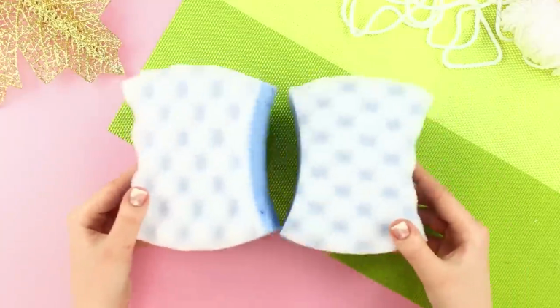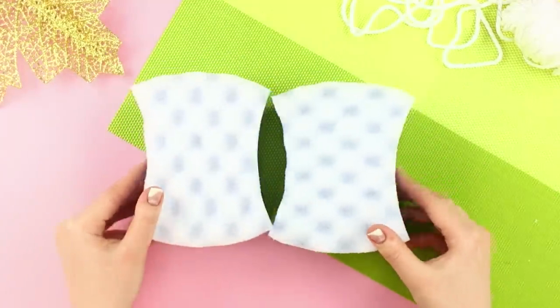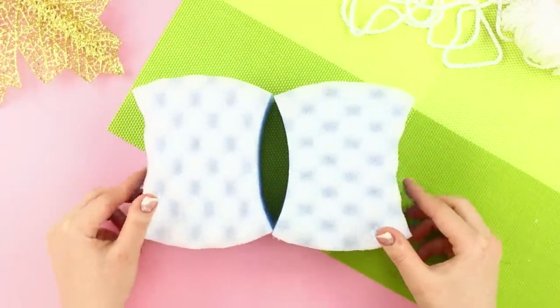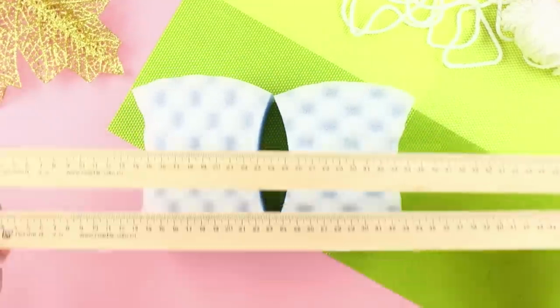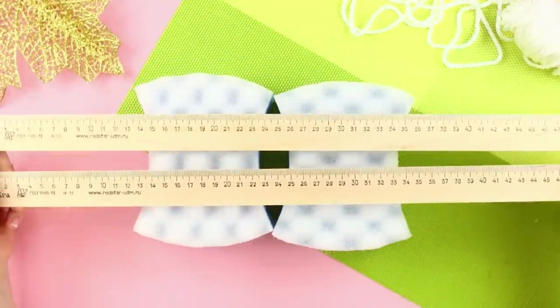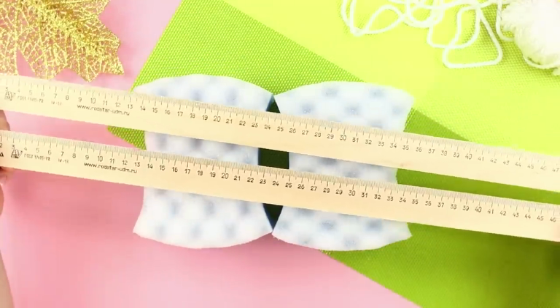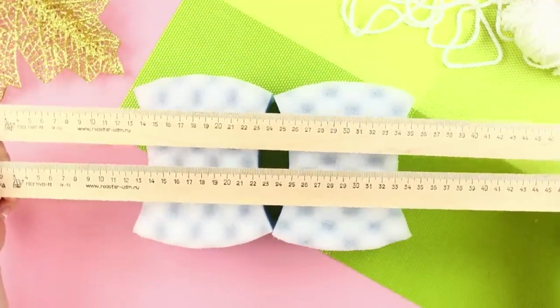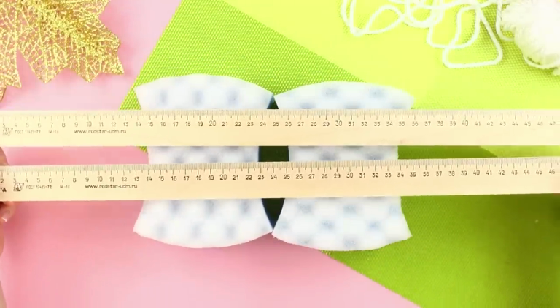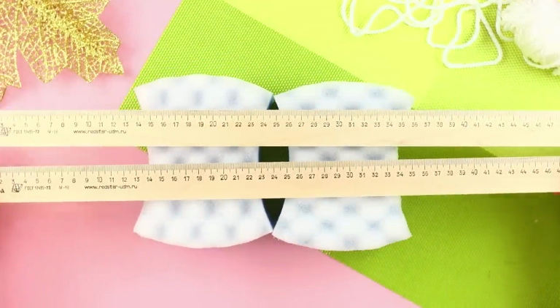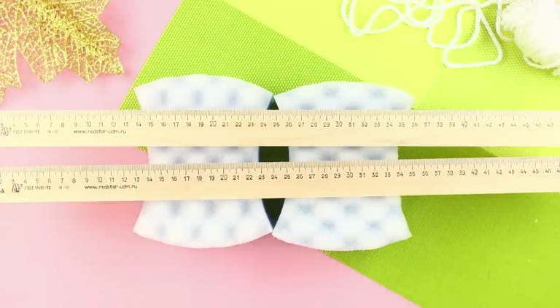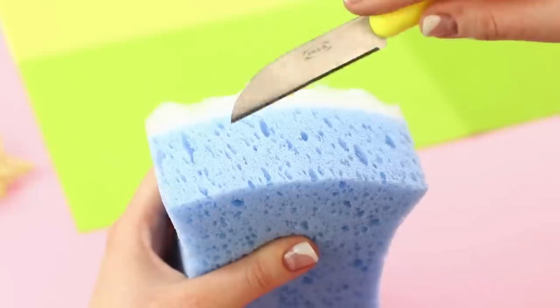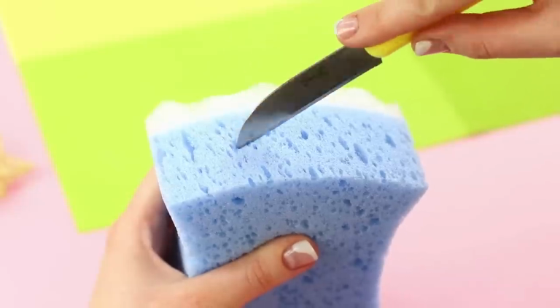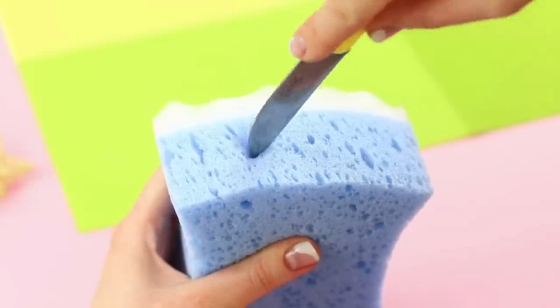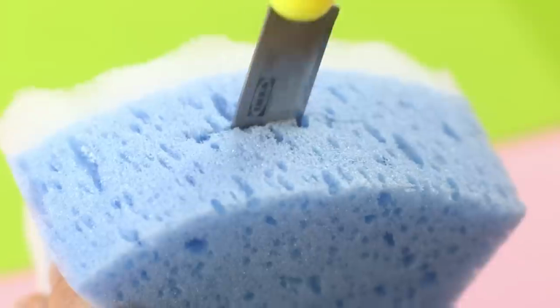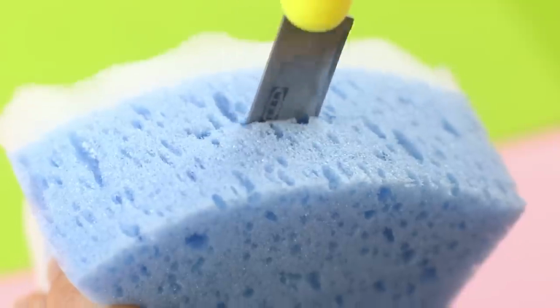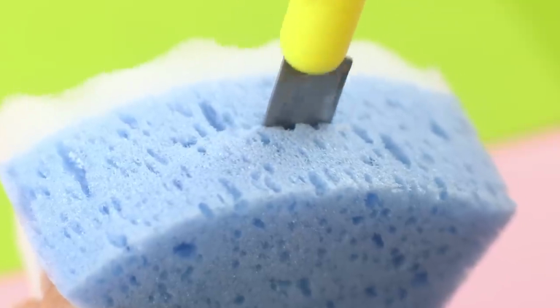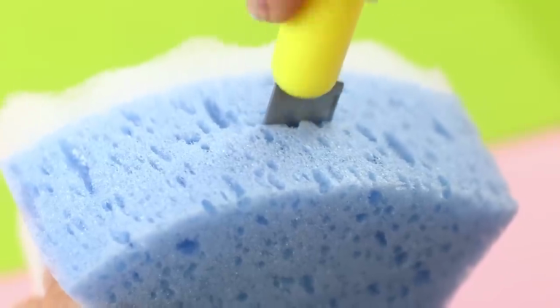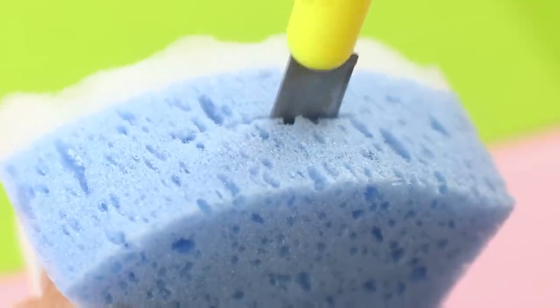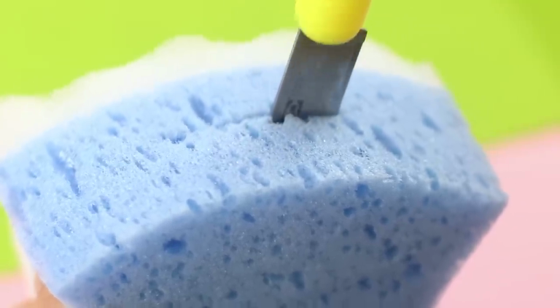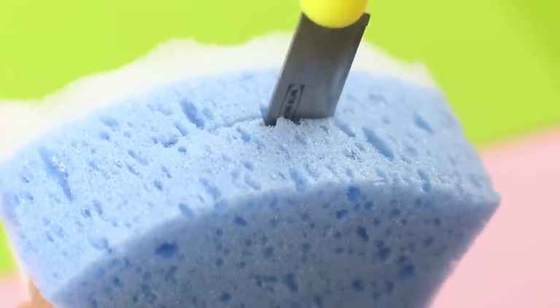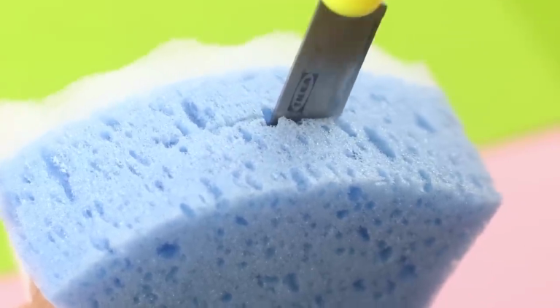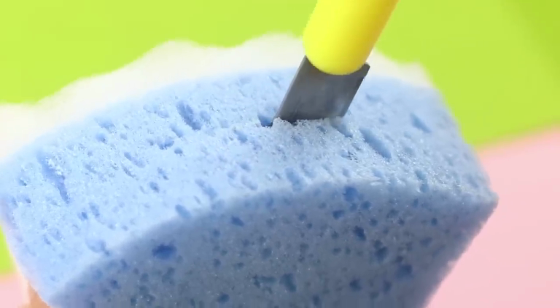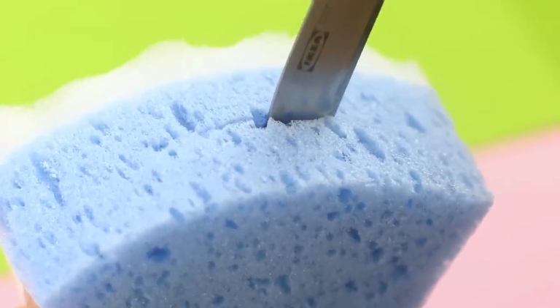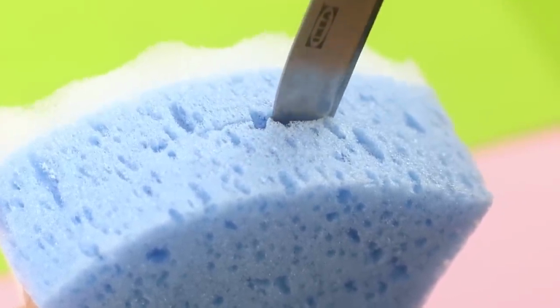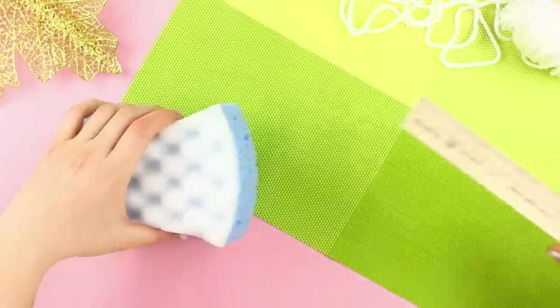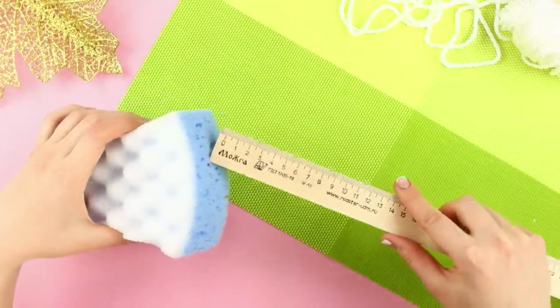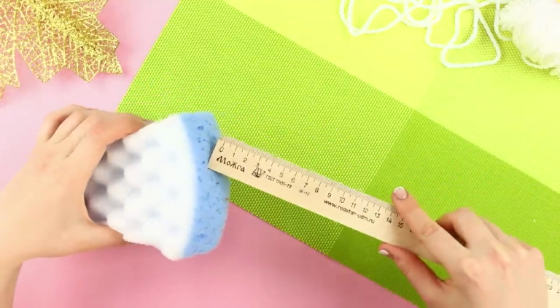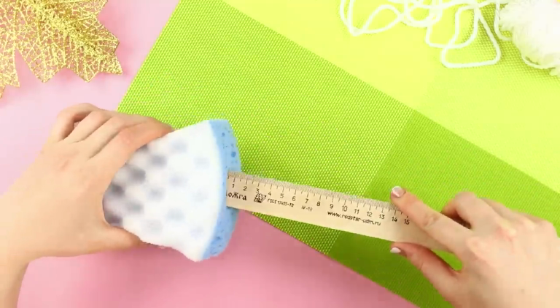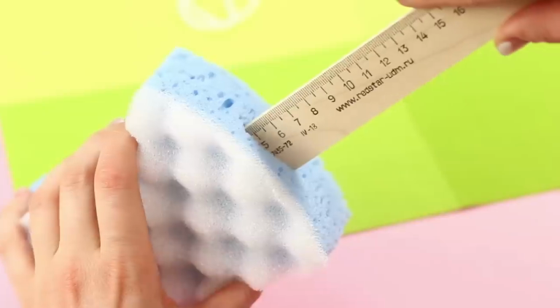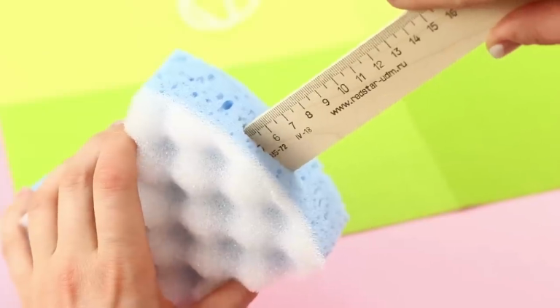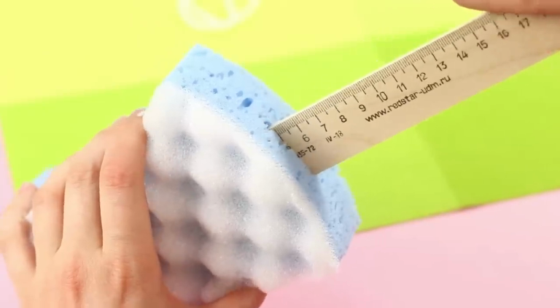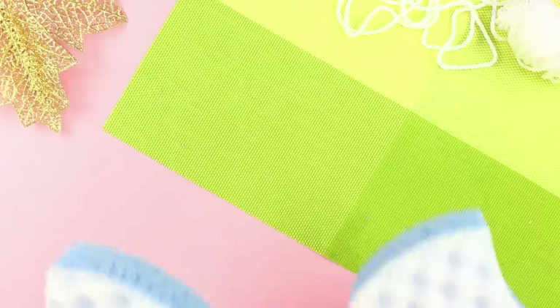For this idea, take a pair of sponges and long rulers. Make a cut on the side of each sponge. Be sure to use a sharp knife. Now fit the sponges on the rulers like this.